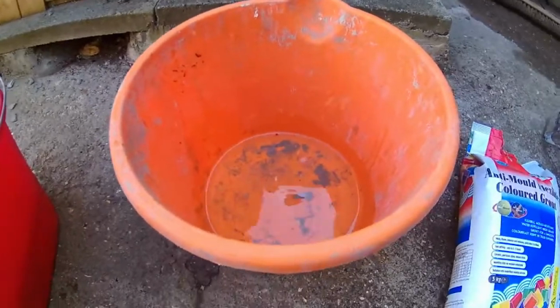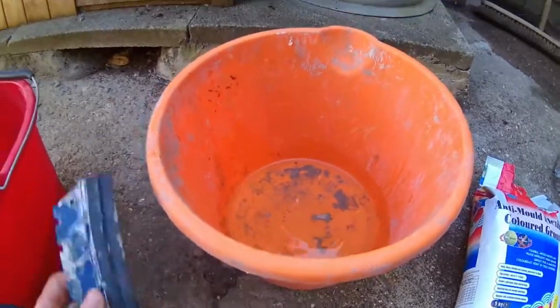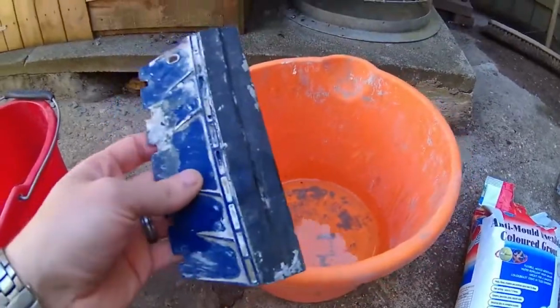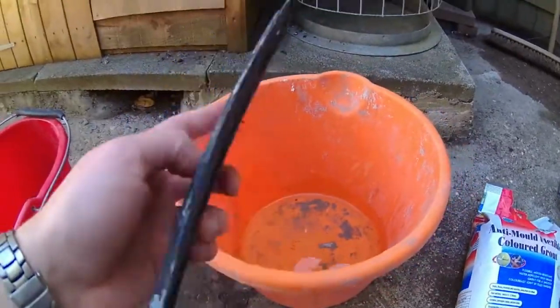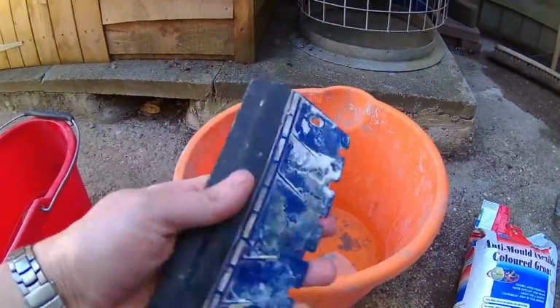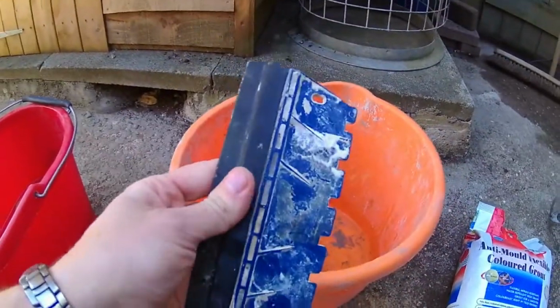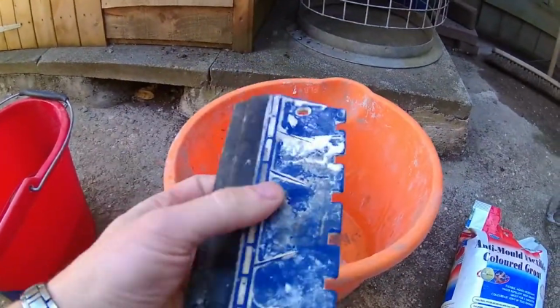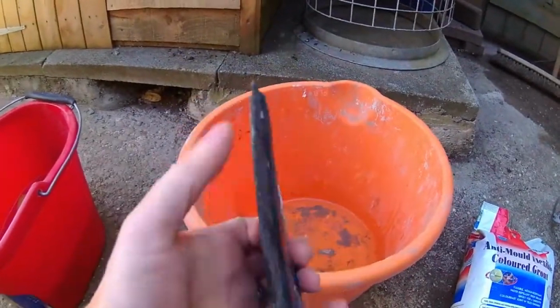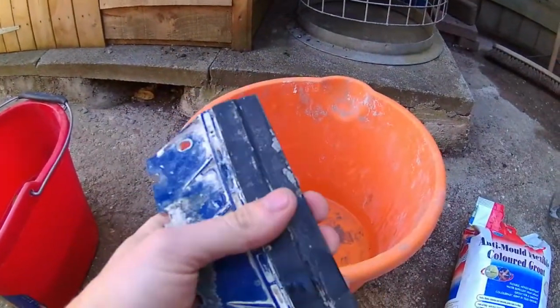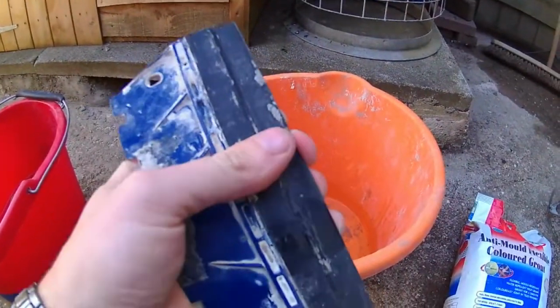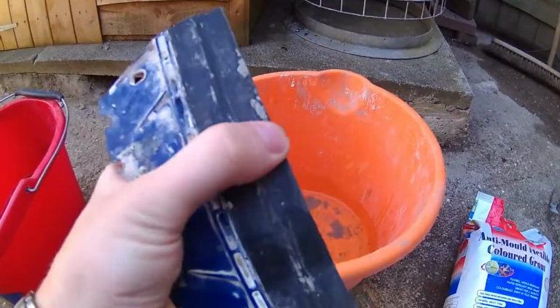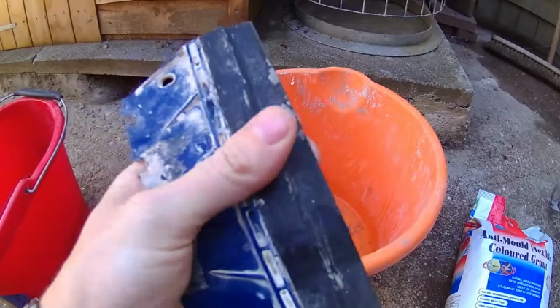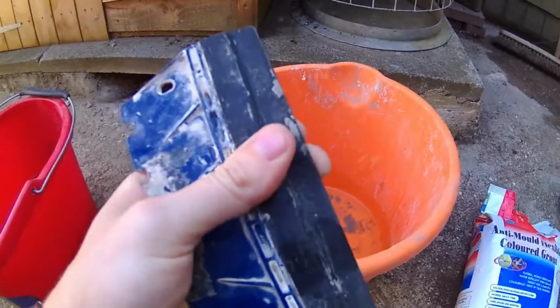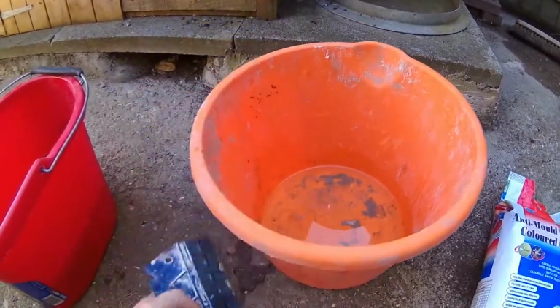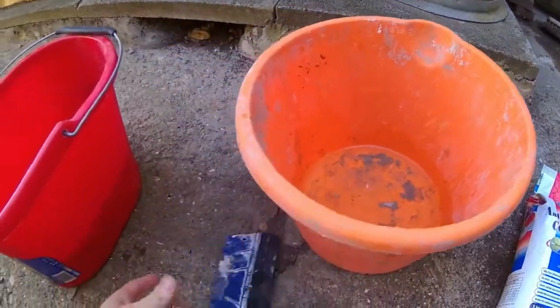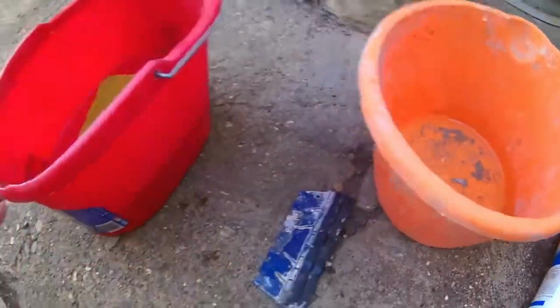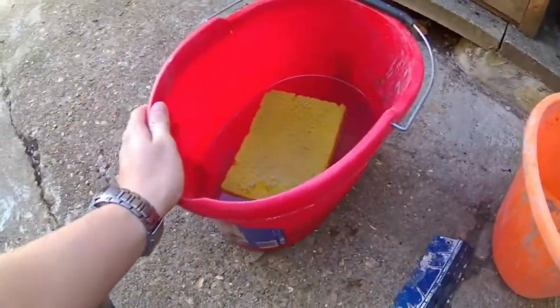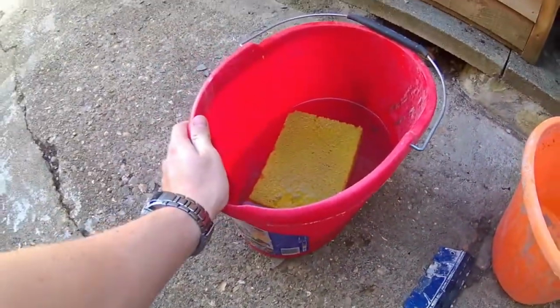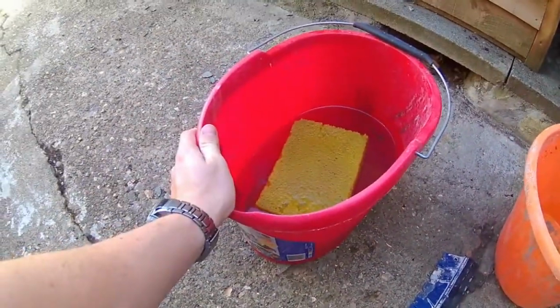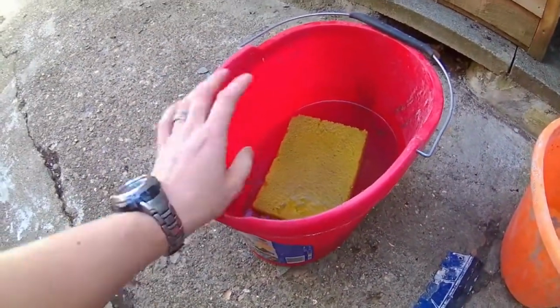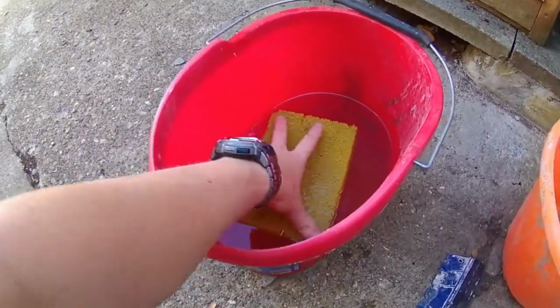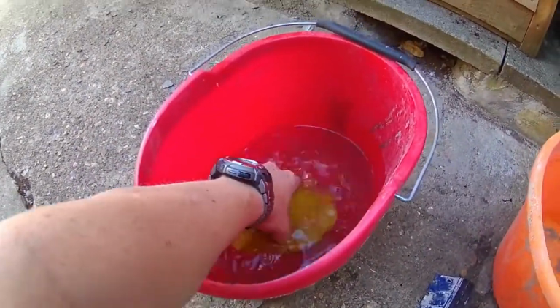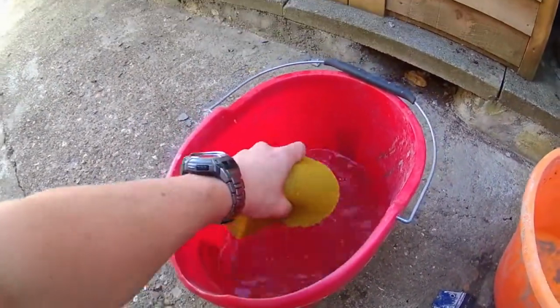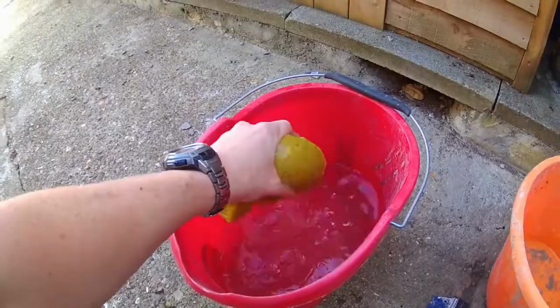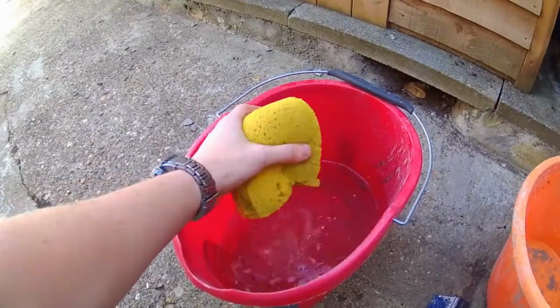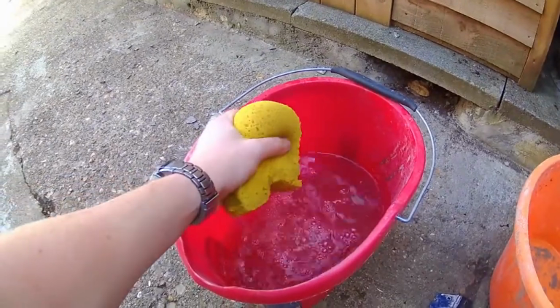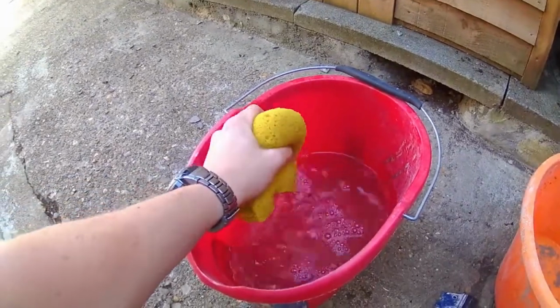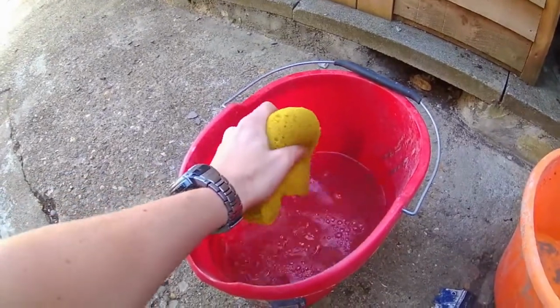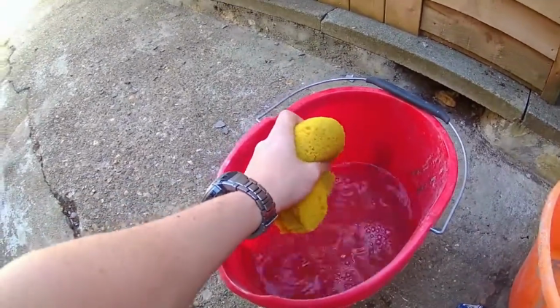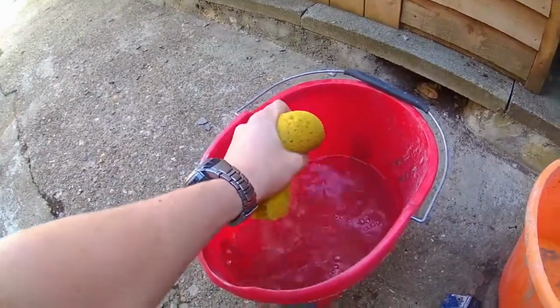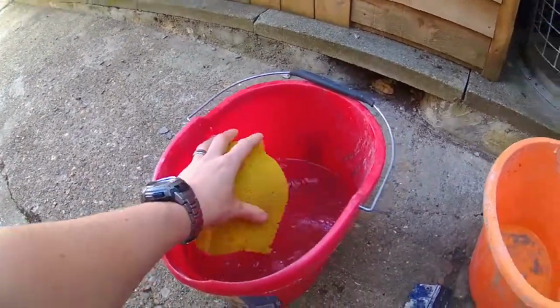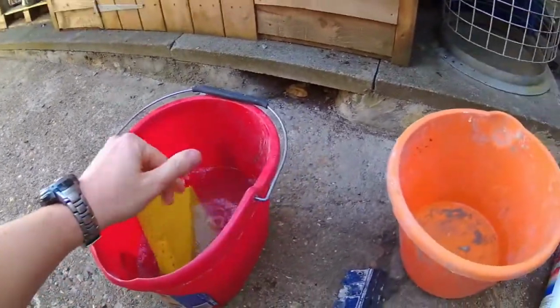I've also got a grouting tool with a rubbery edge so it's nice and flexible, and then a bucket of water with a sponge. That's all I'm going to need to do the grouting.